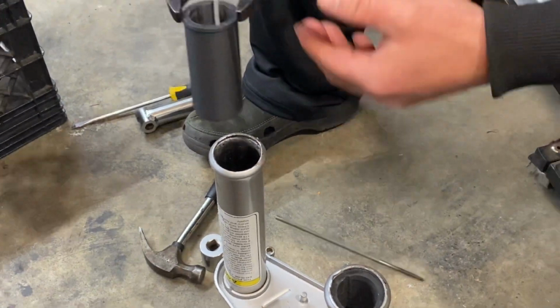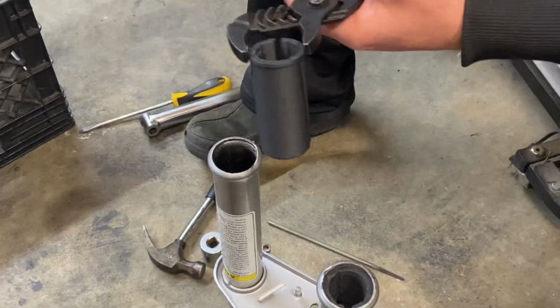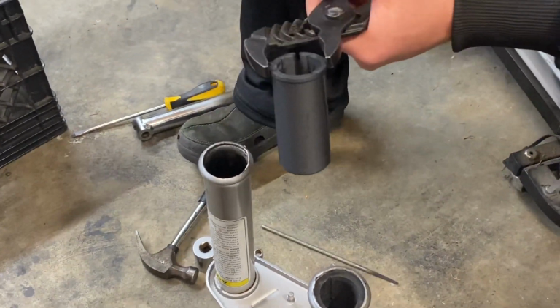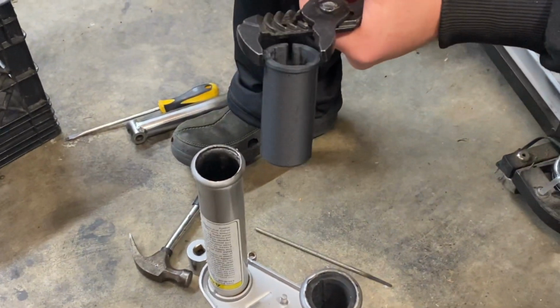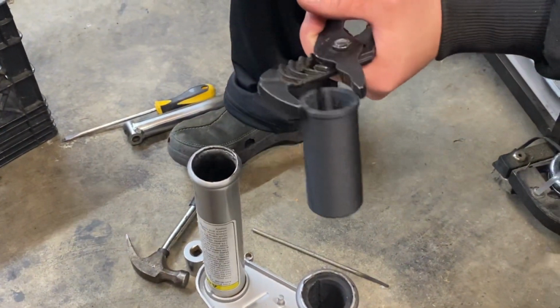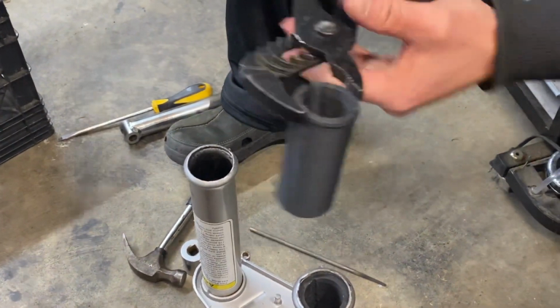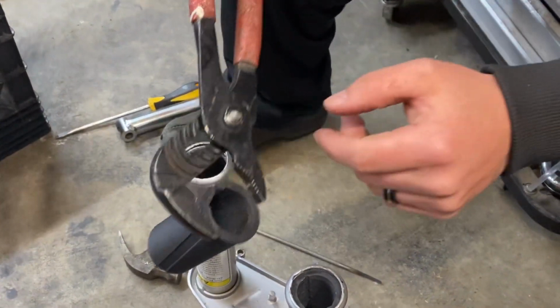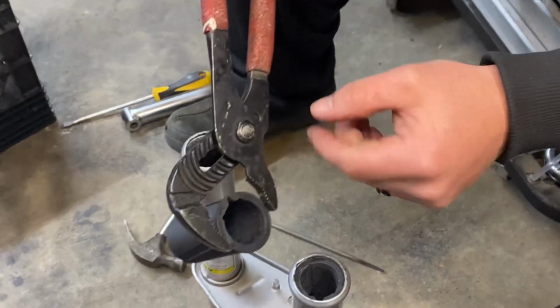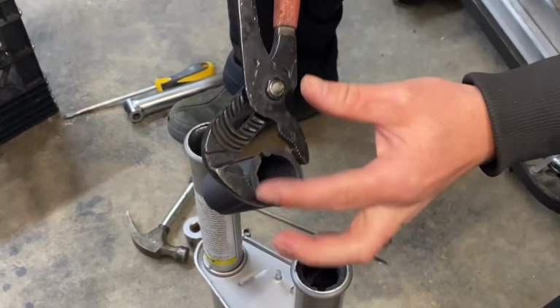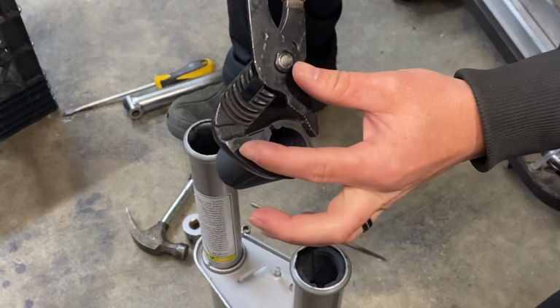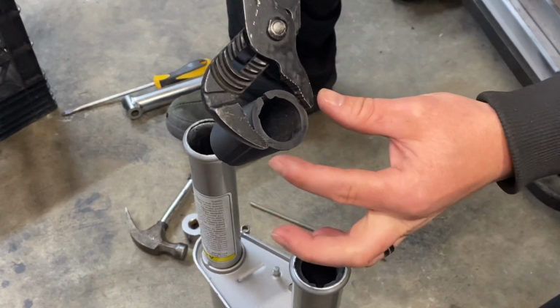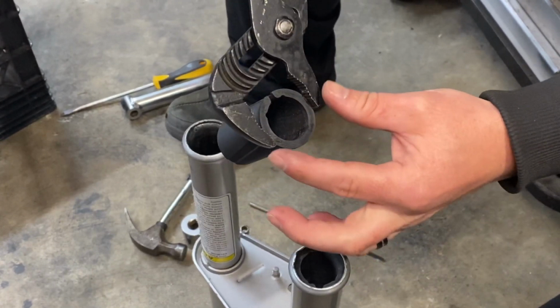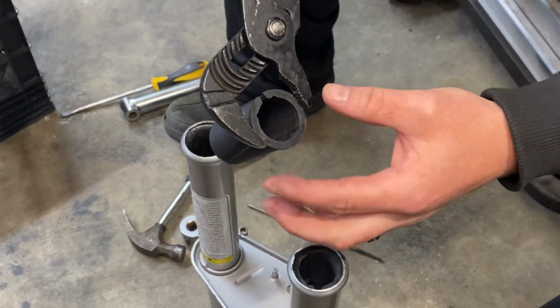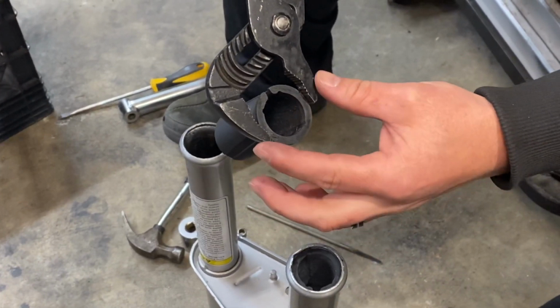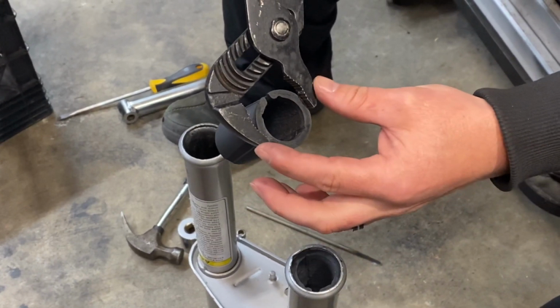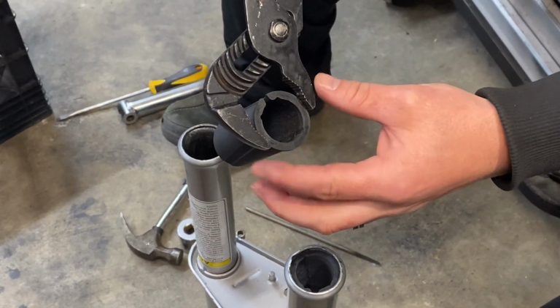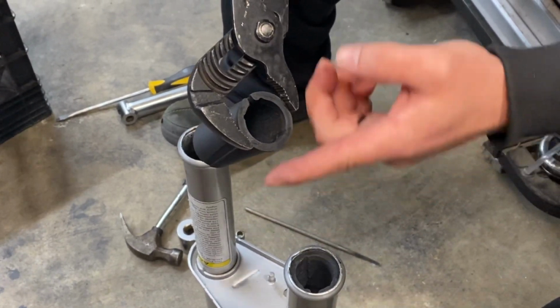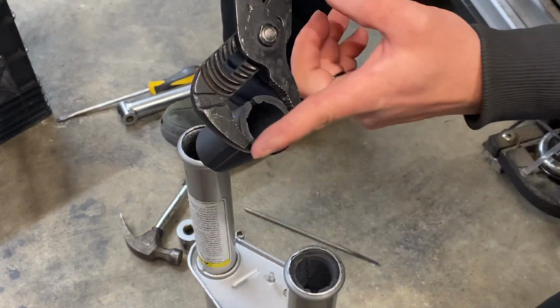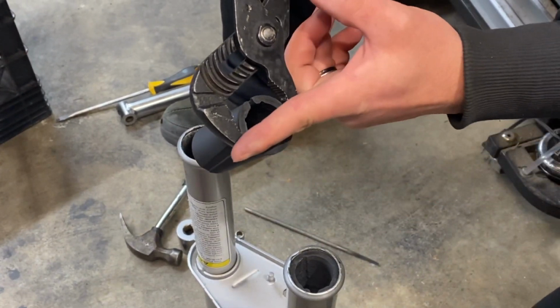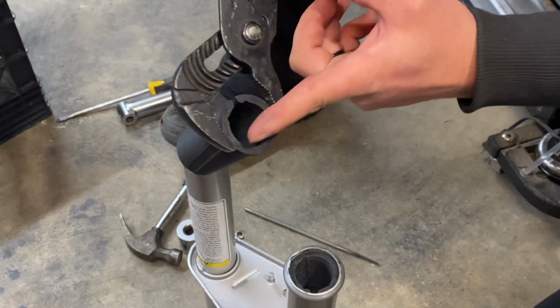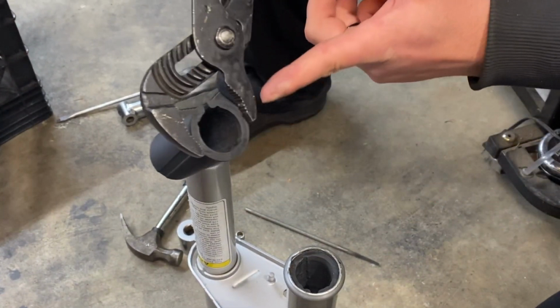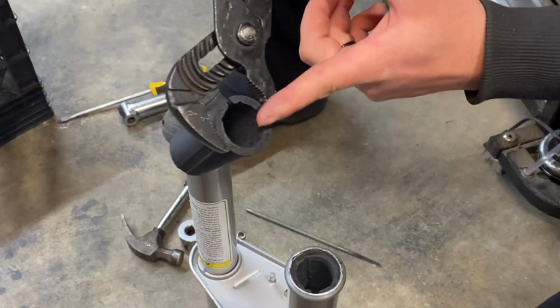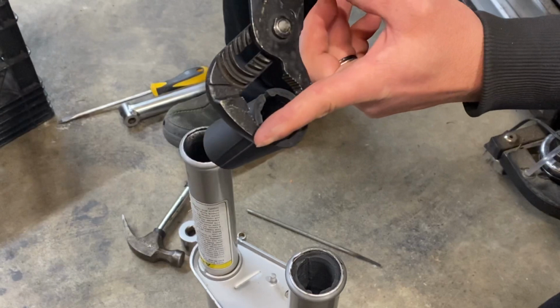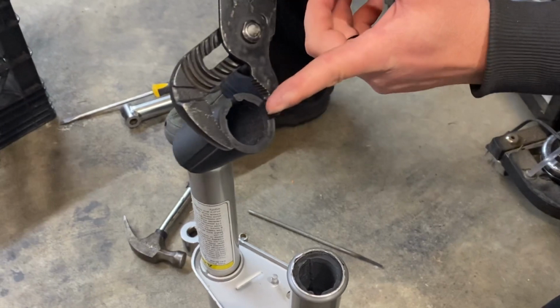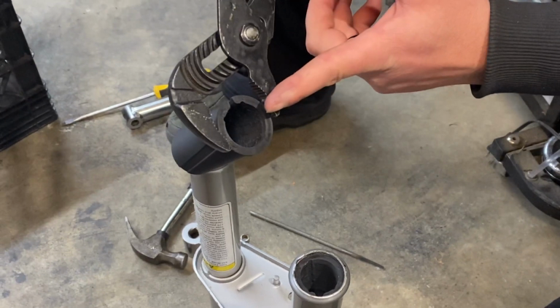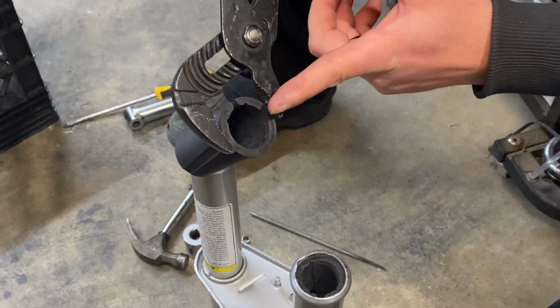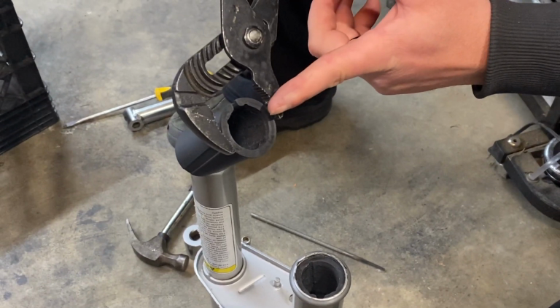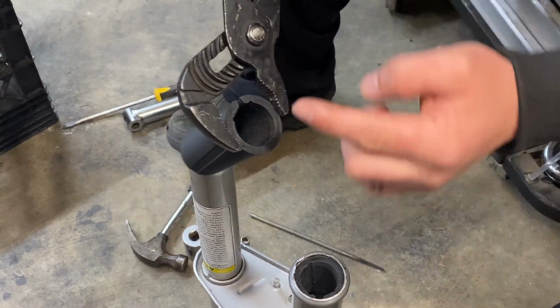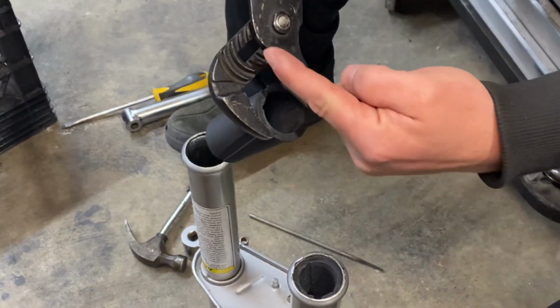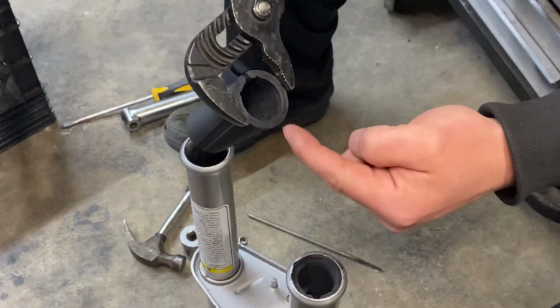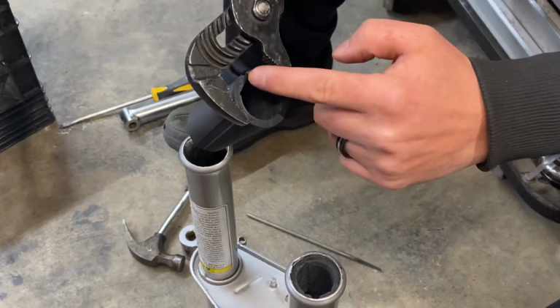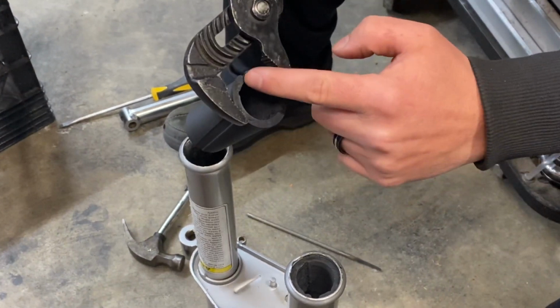The next thing you're going to do is get a pair of channel locks and adjust them to the correct size. Get it right where the bite is at the biggest diameter and perpendicular to the opening.